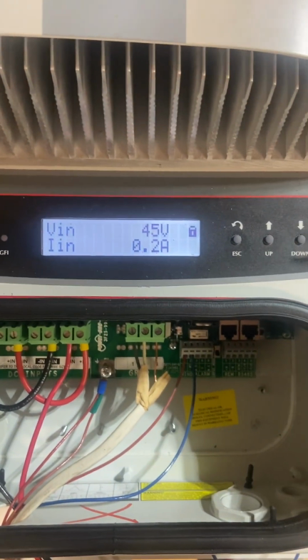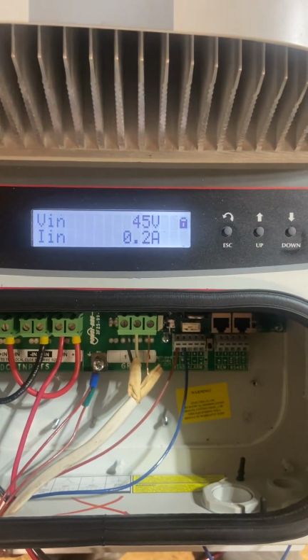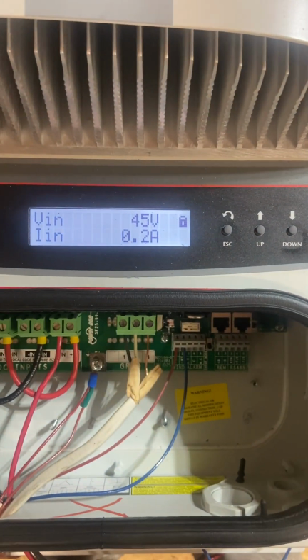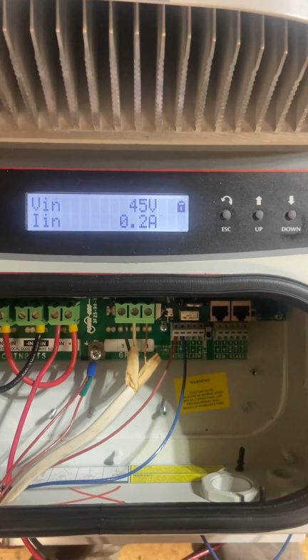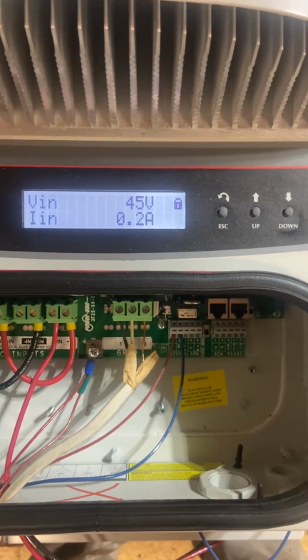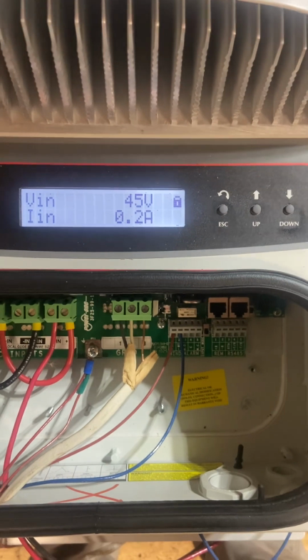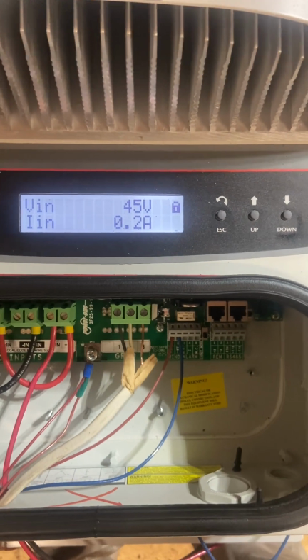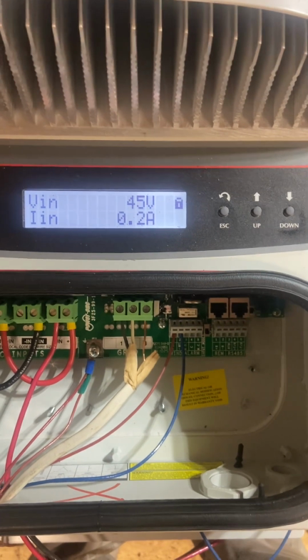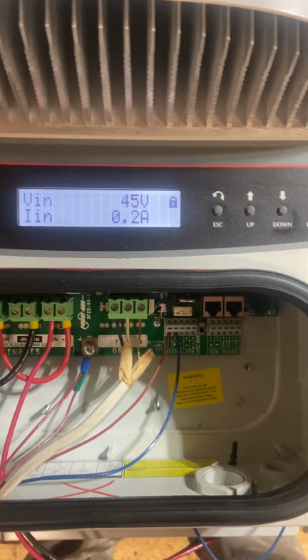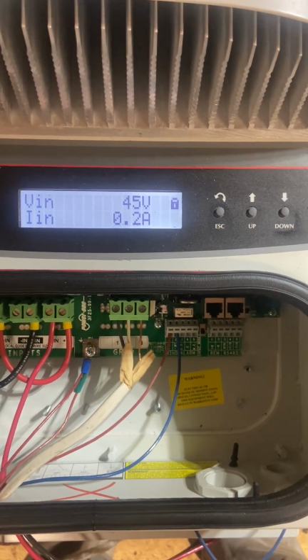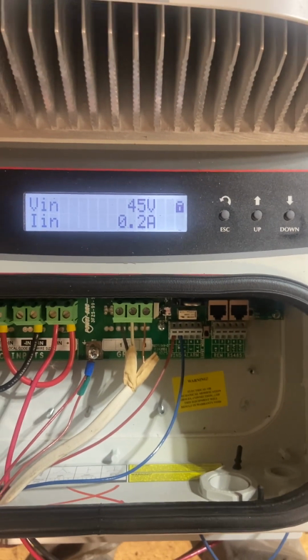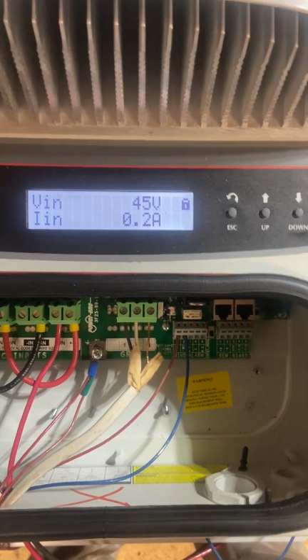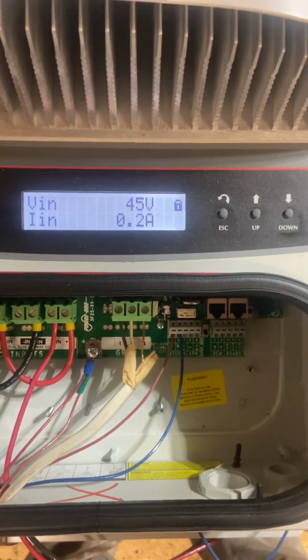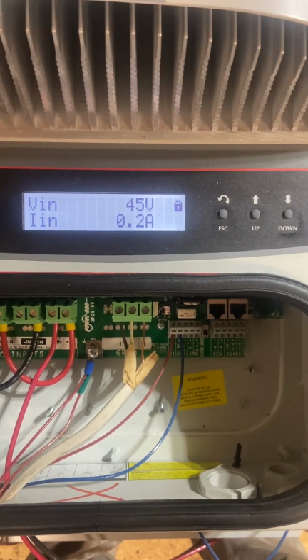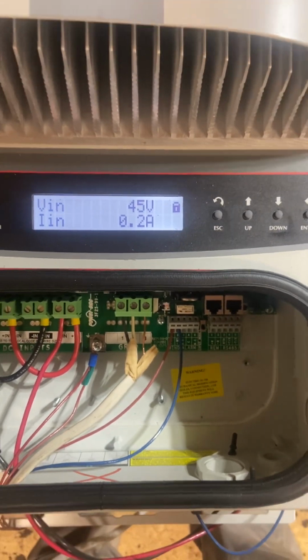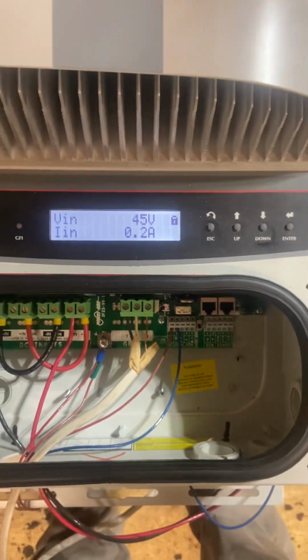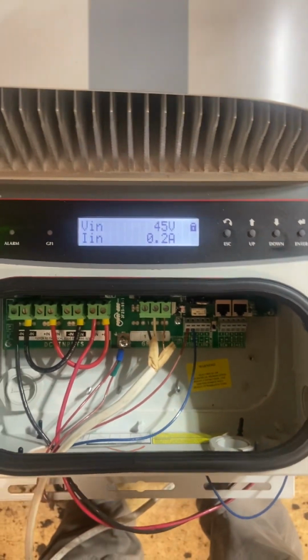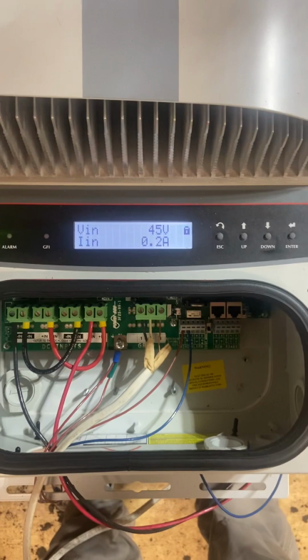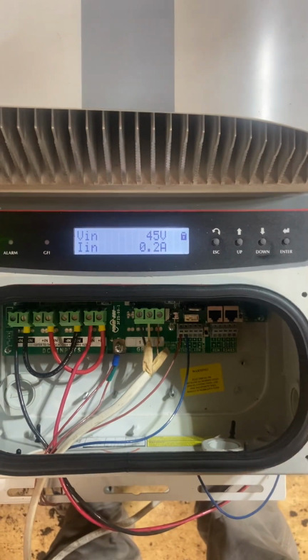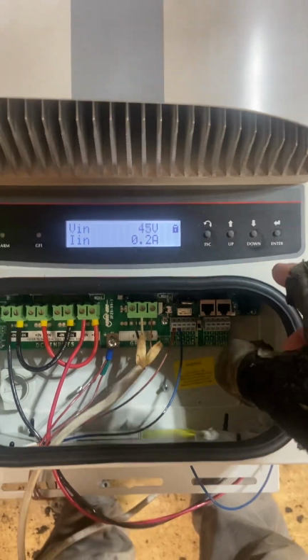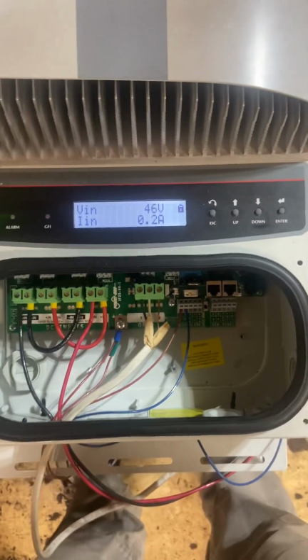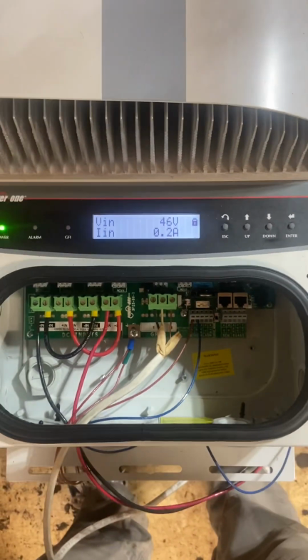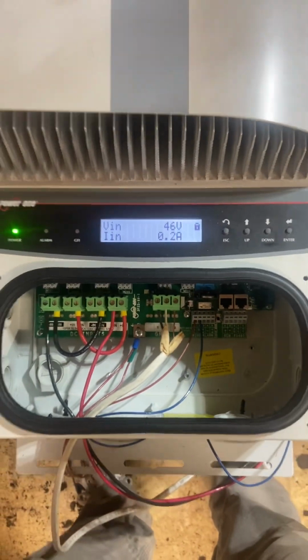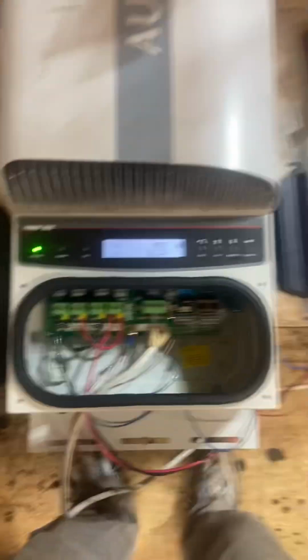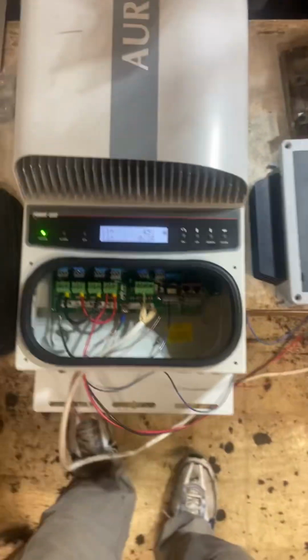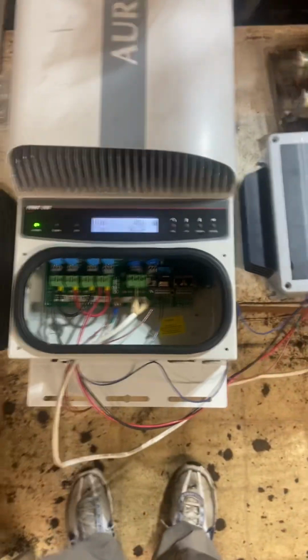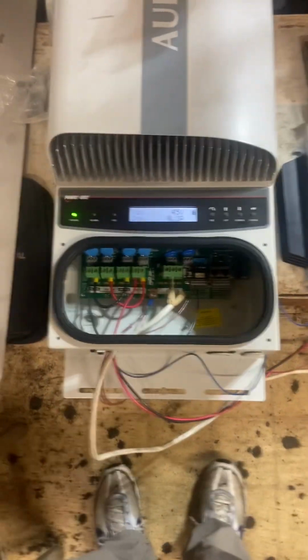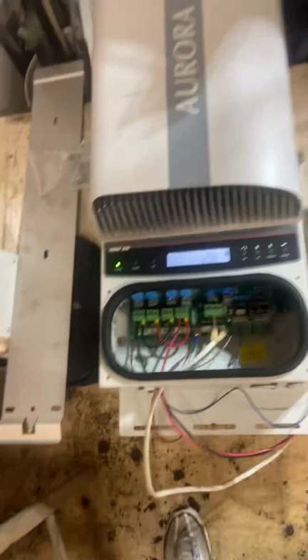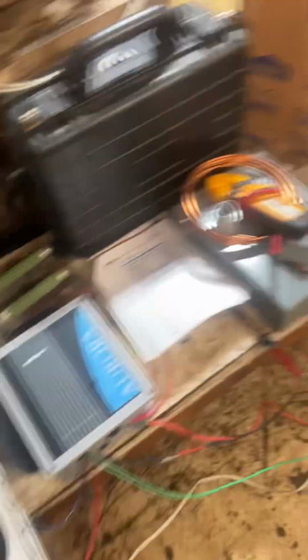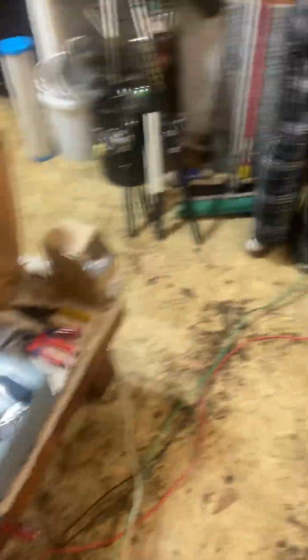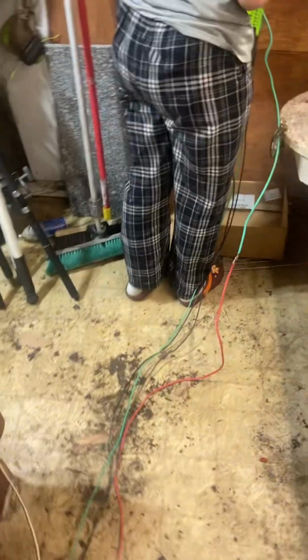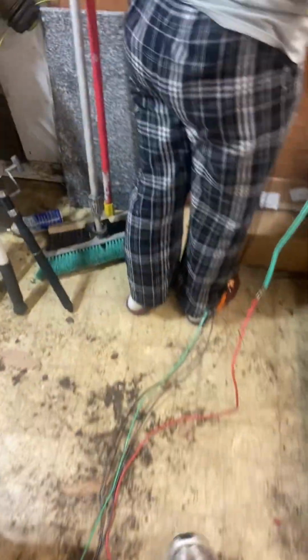46 volts. I hope that's not all this thing is producing, but it is going slow — 0.2 amps. I'm happy with the hookup. That's the update for the Tesla turbine, and it's only spinning this fast.